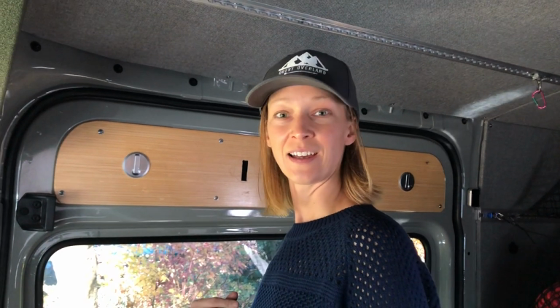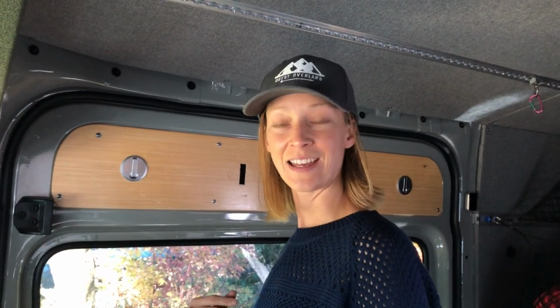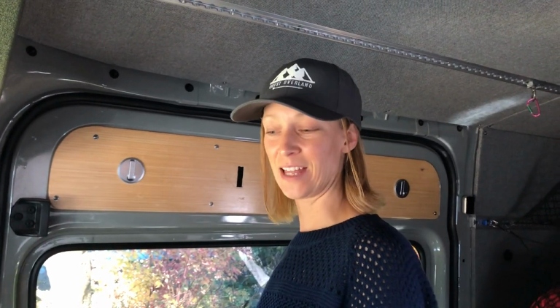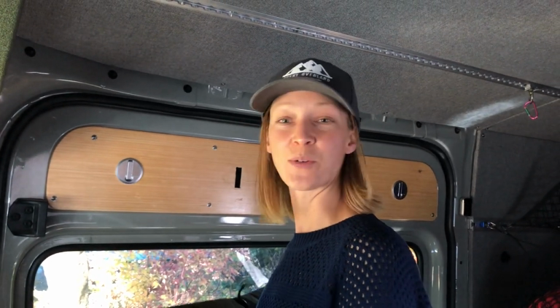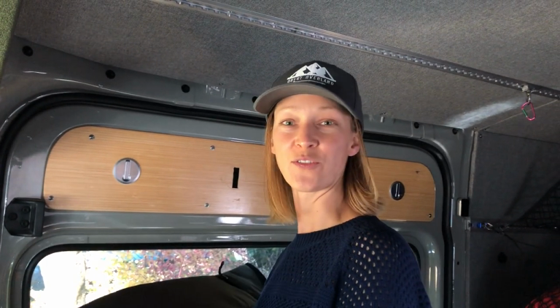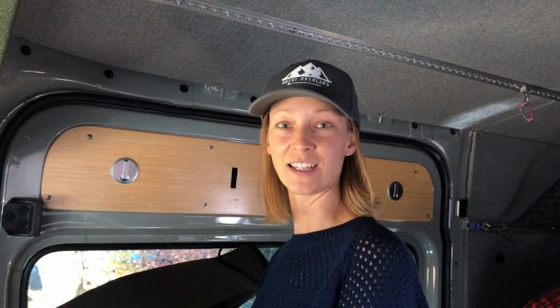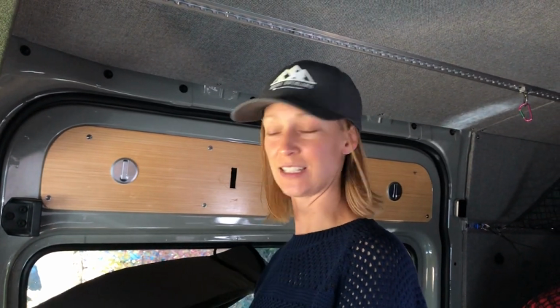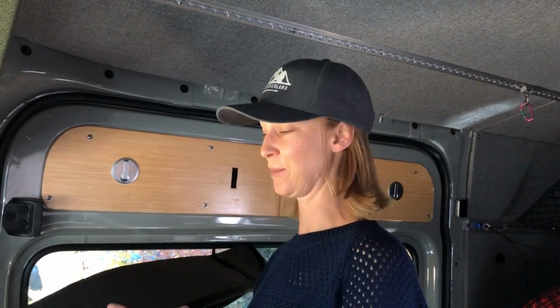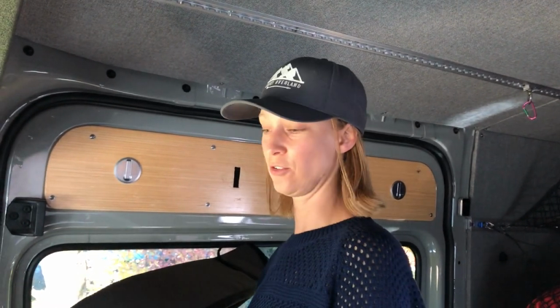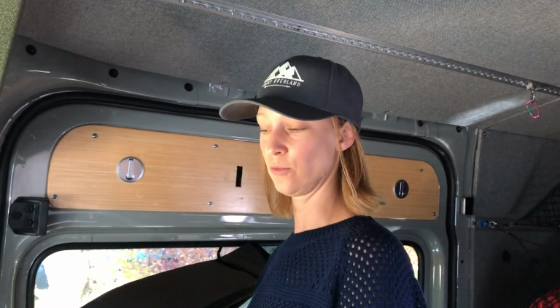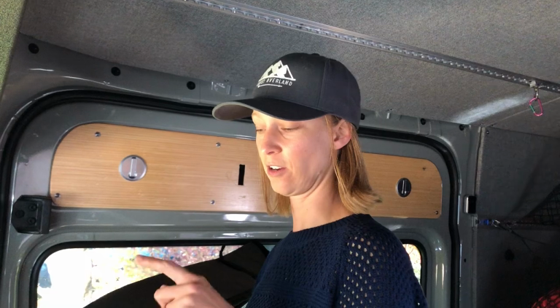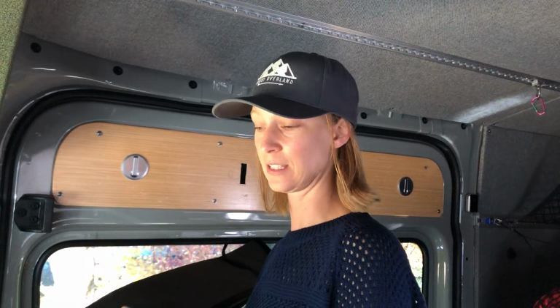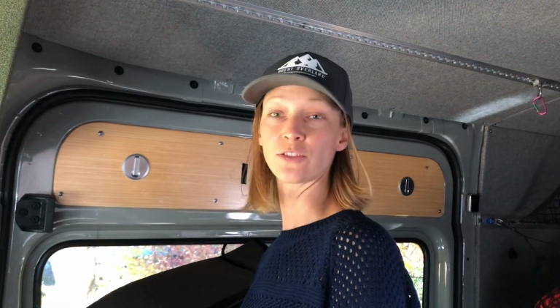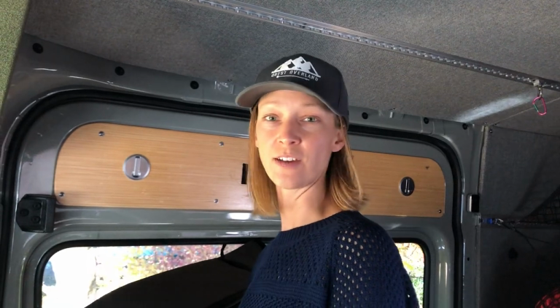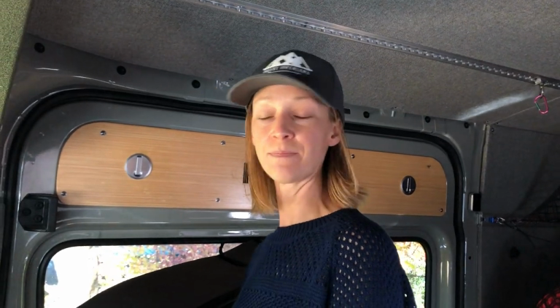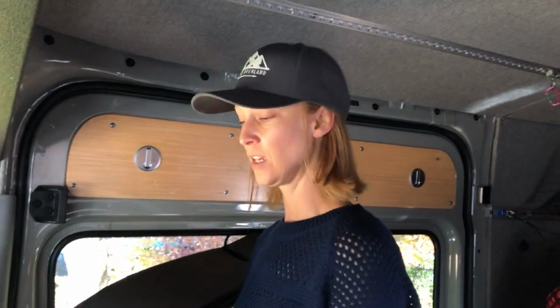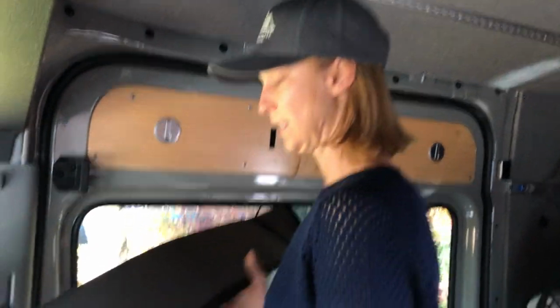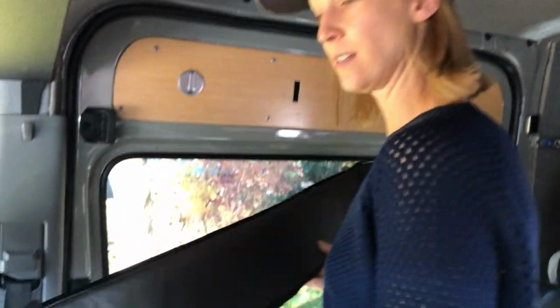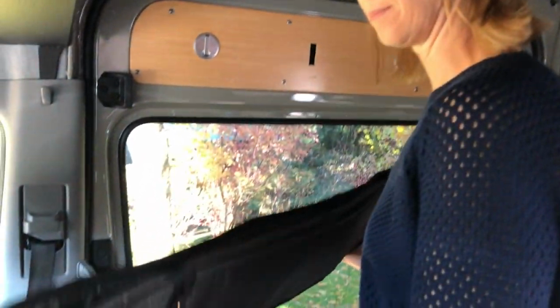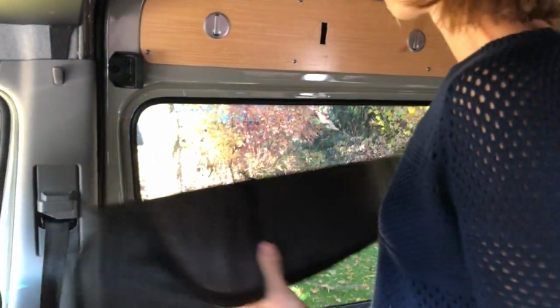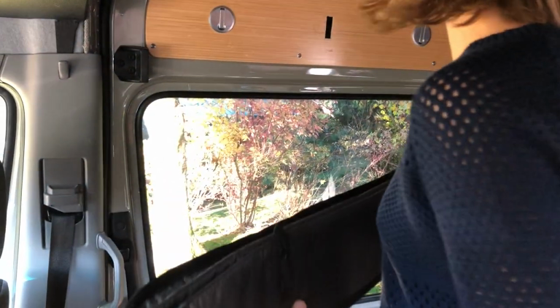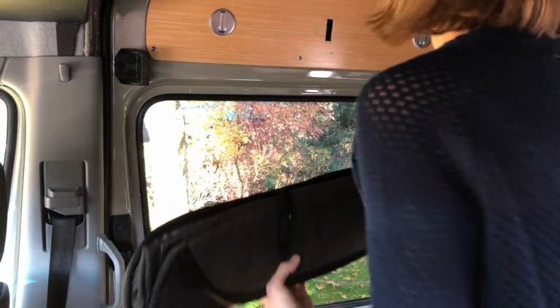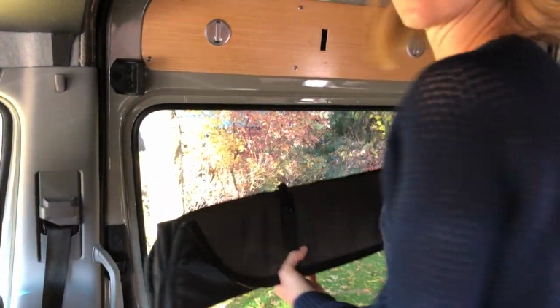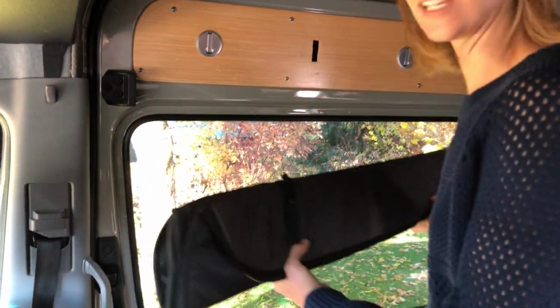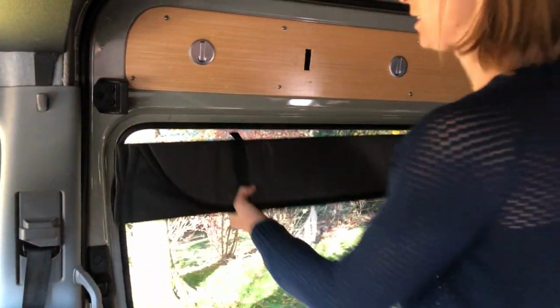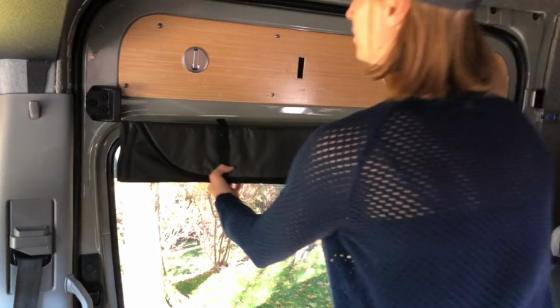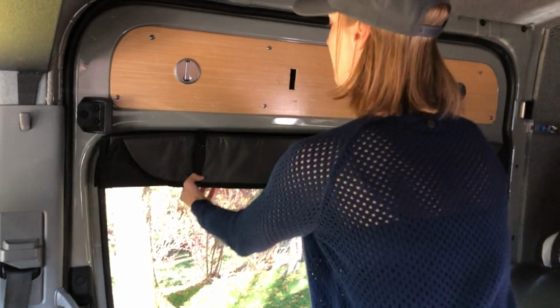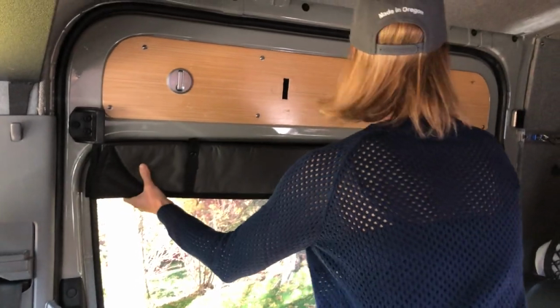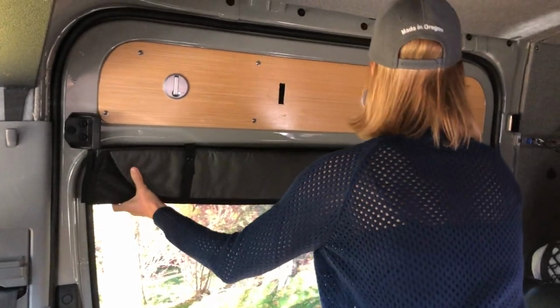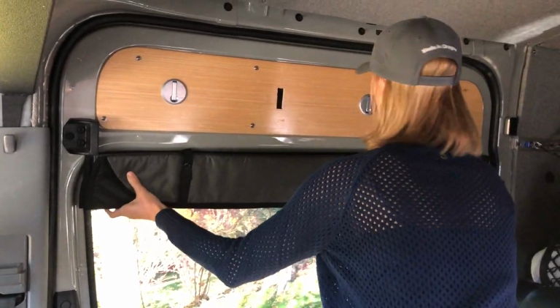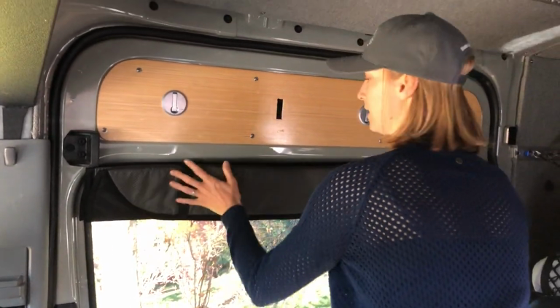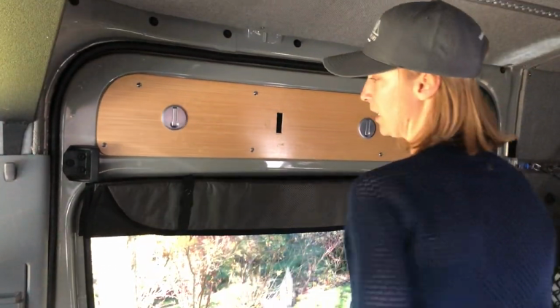Hi, I'm Halle from Quest Overland and today I'm going to show you our slider door cover. So this is it. To install it, it's pretty easy — you just snap the magnets into place.